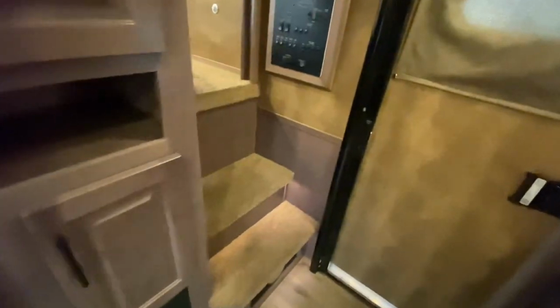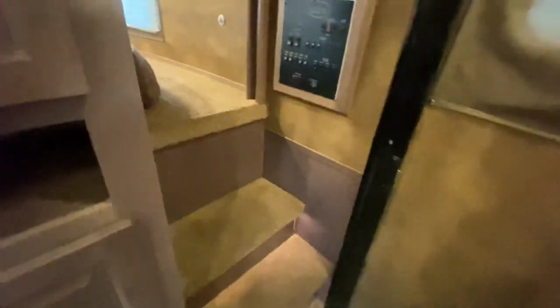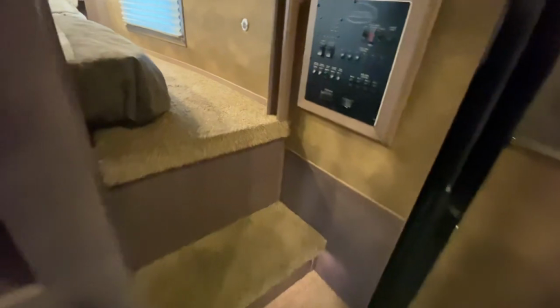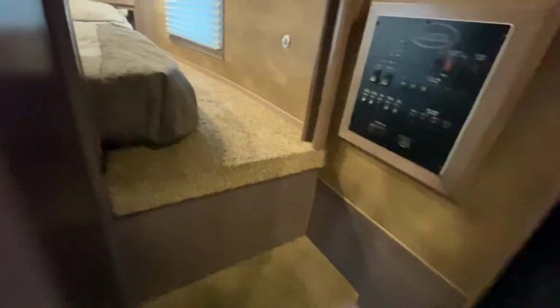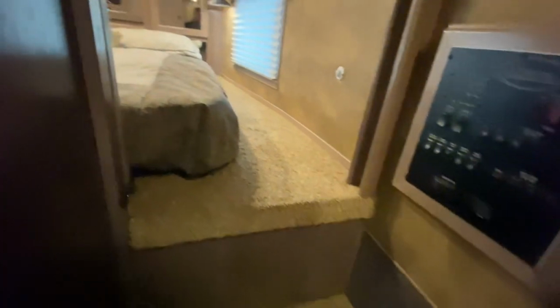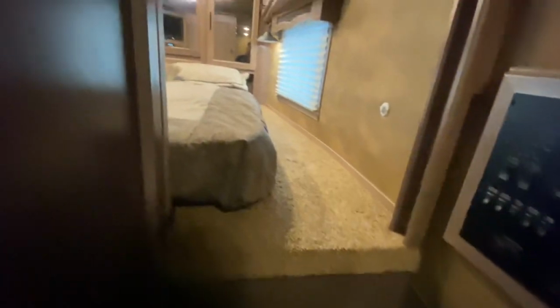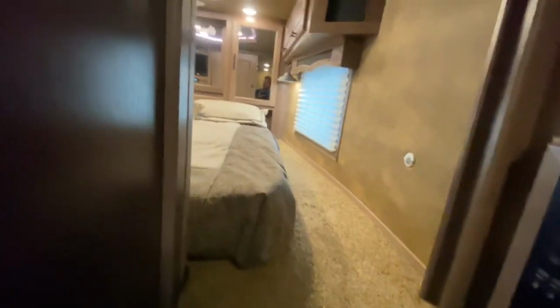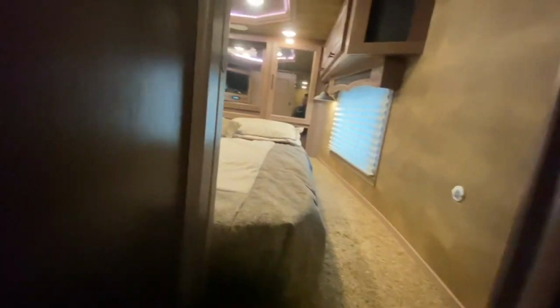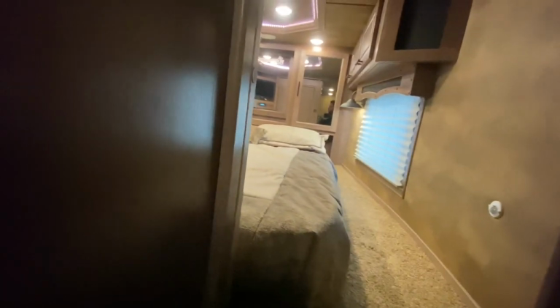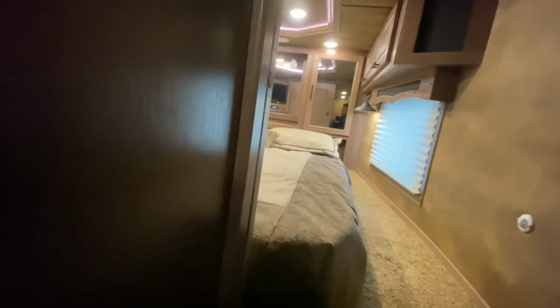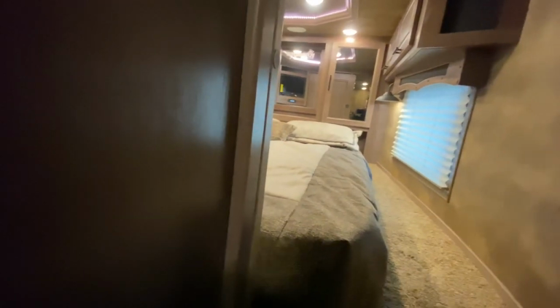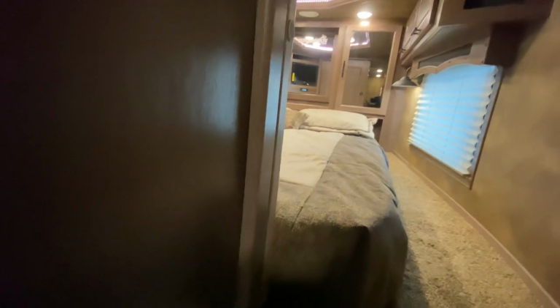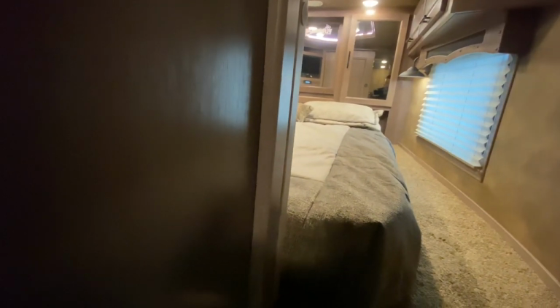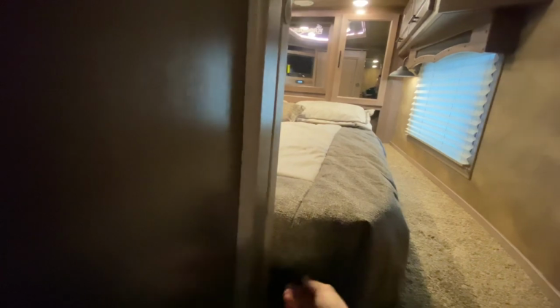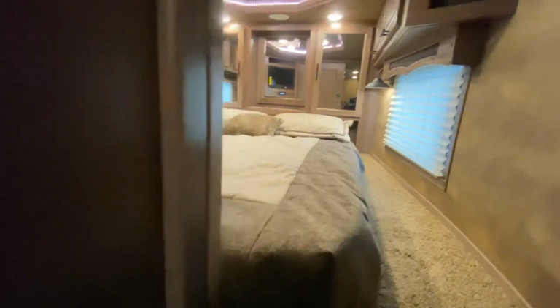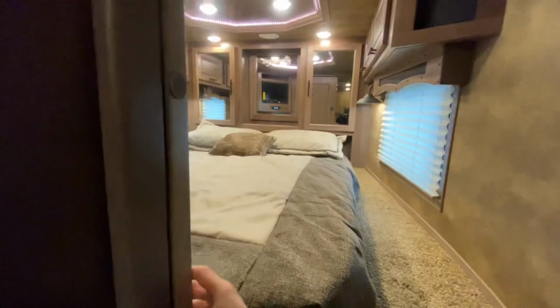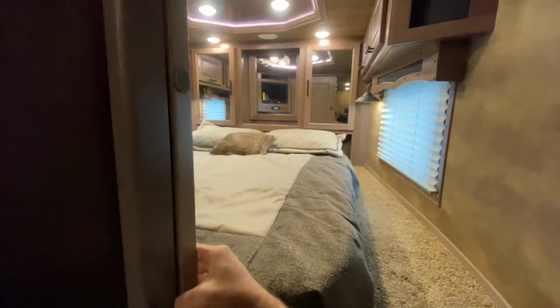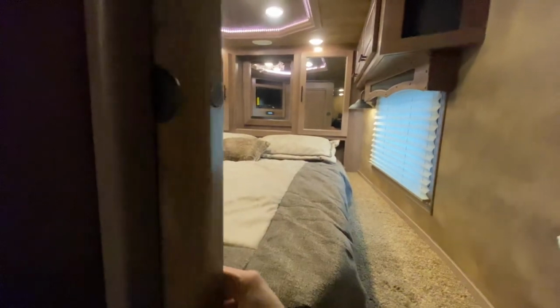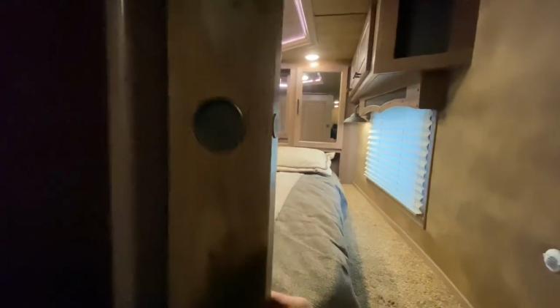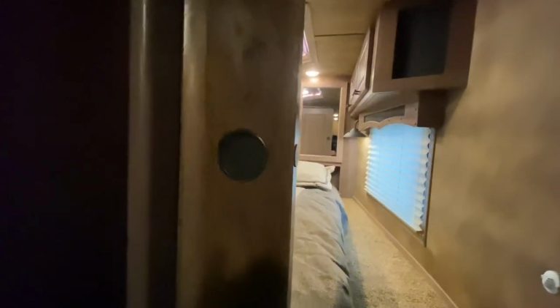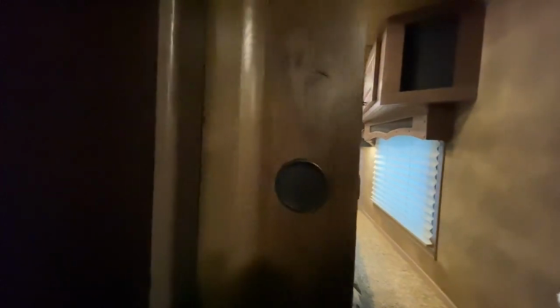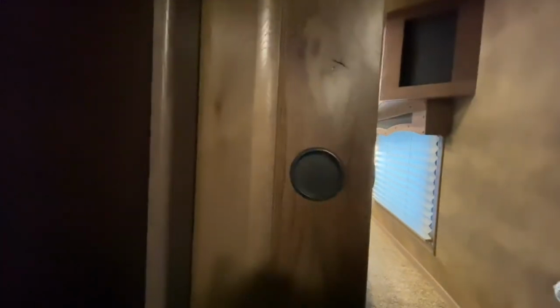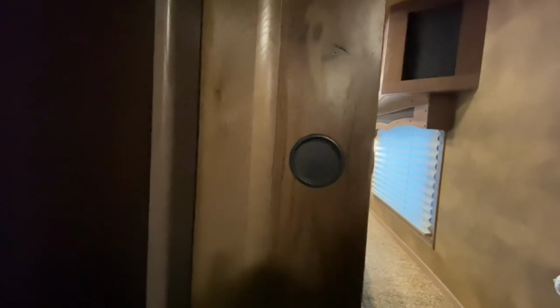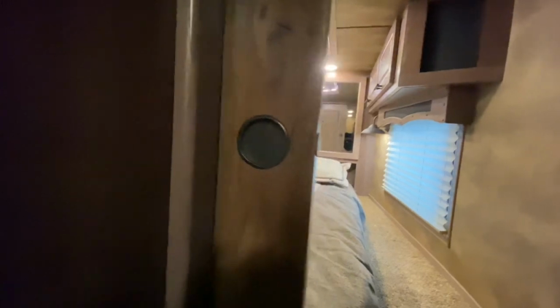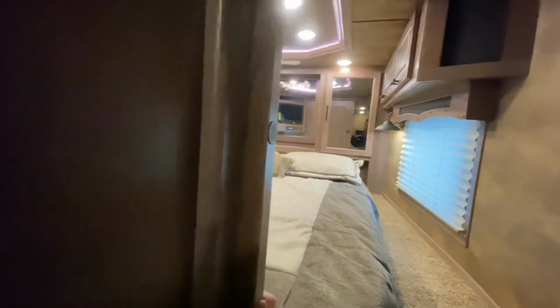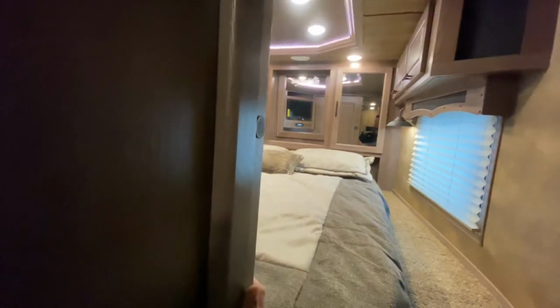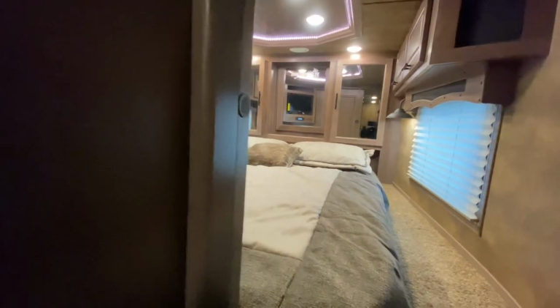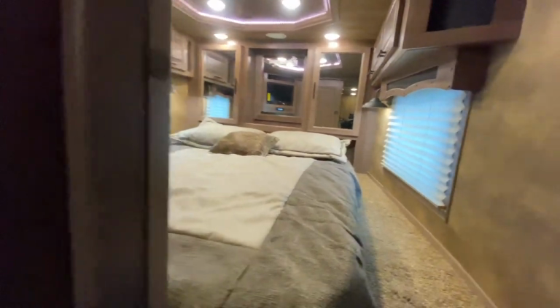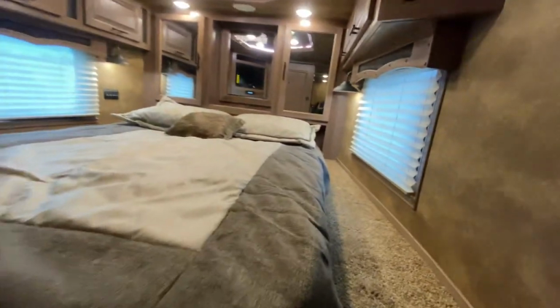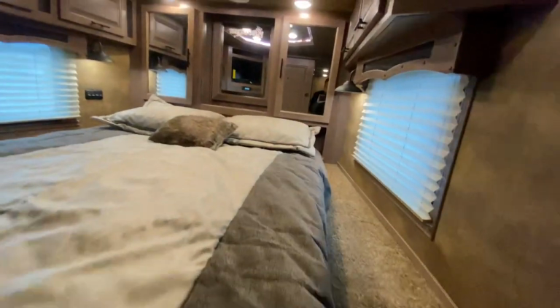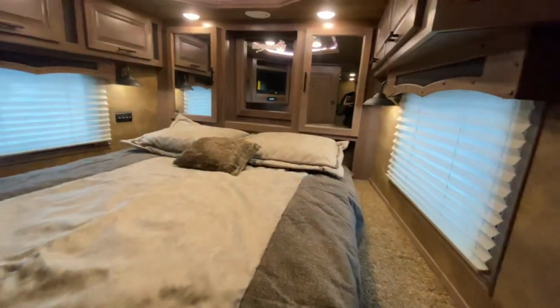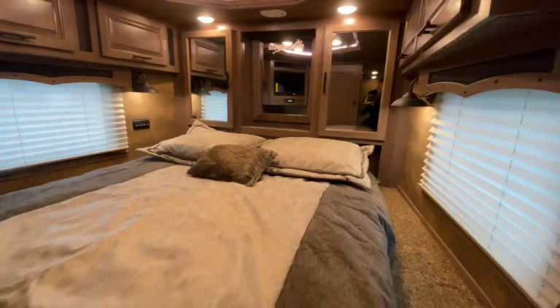You take these steps up to the gooseneck where there's a front storage area that gives you some nice privacy. This customer also optioned in a pocket door, which will further help add privacy up in the gooseneck.